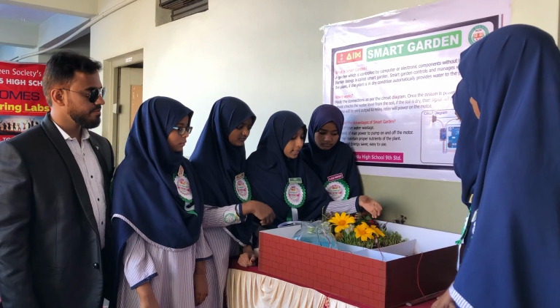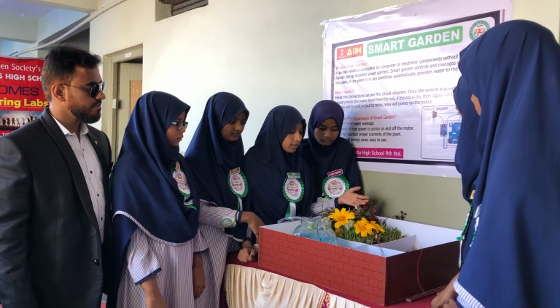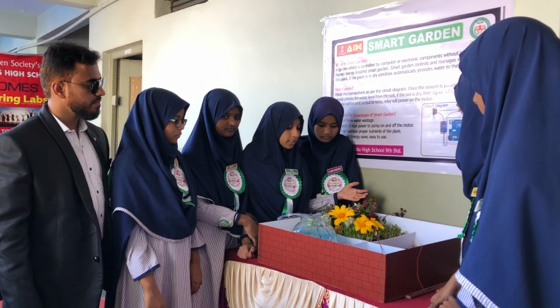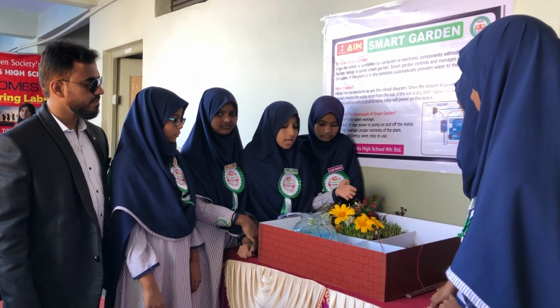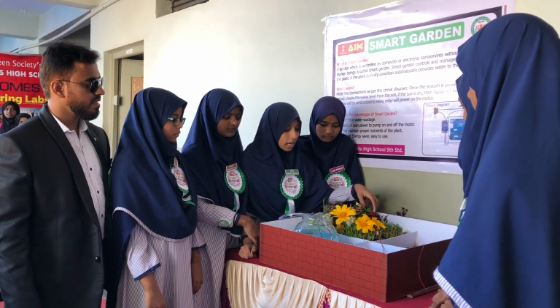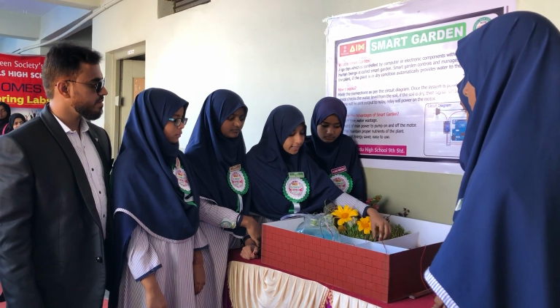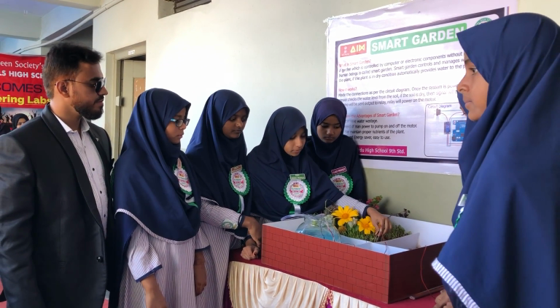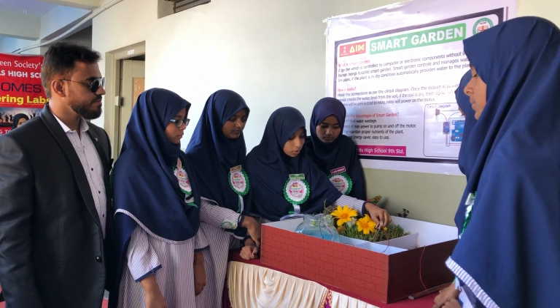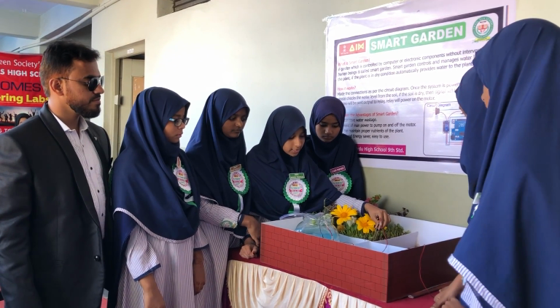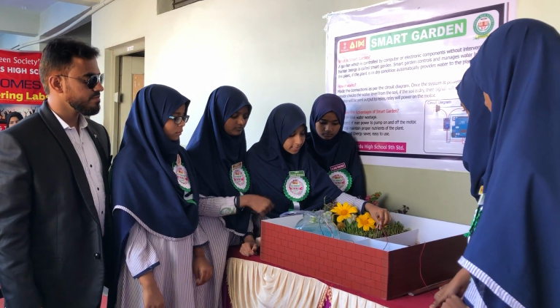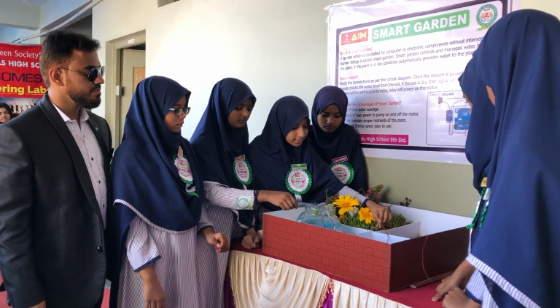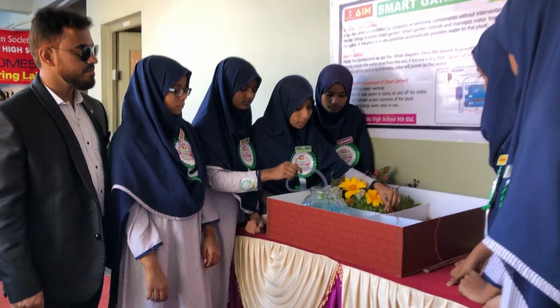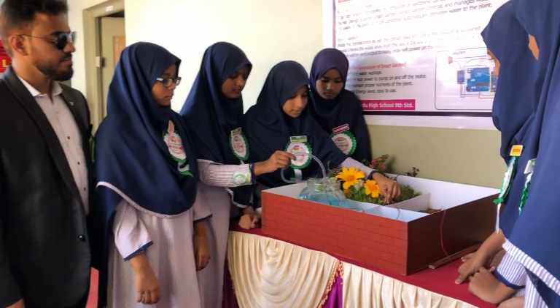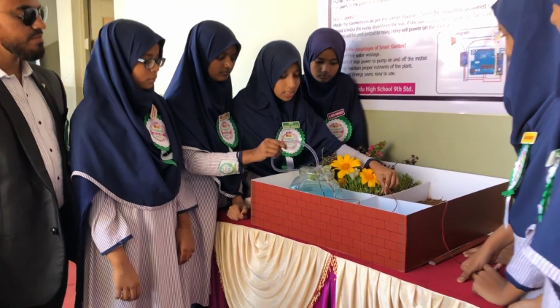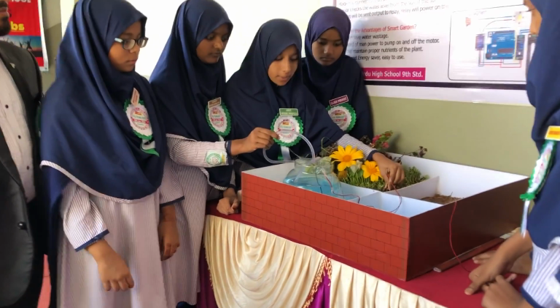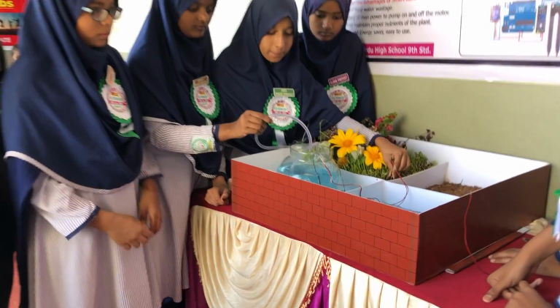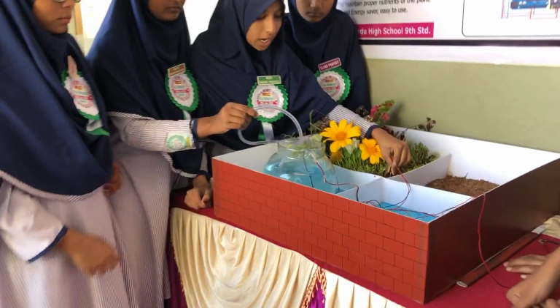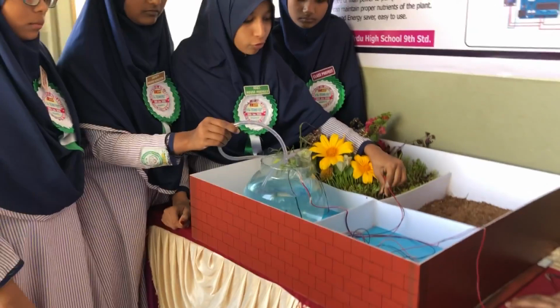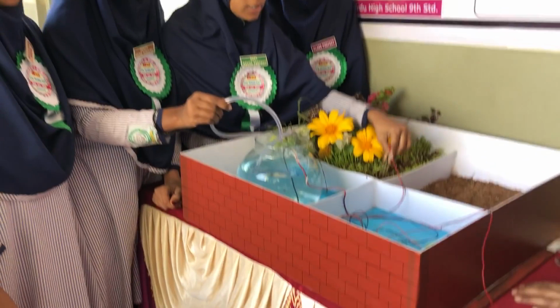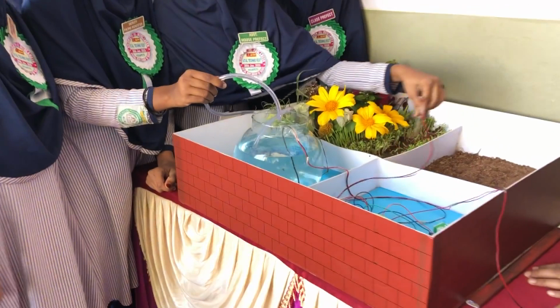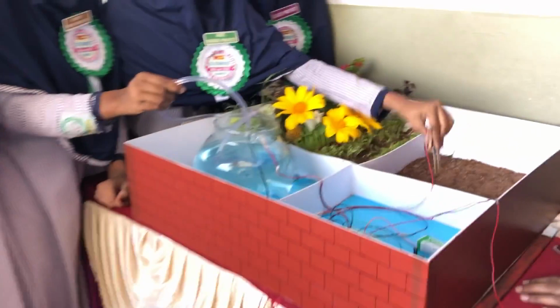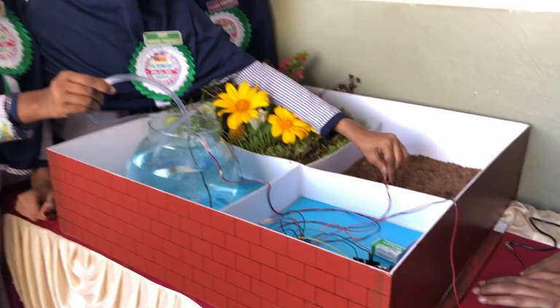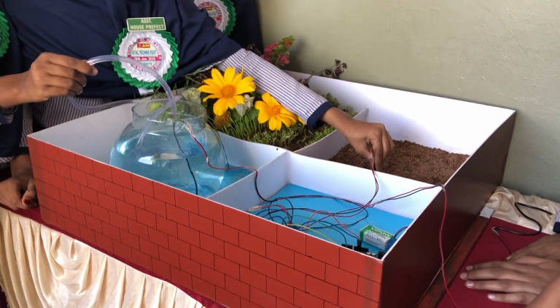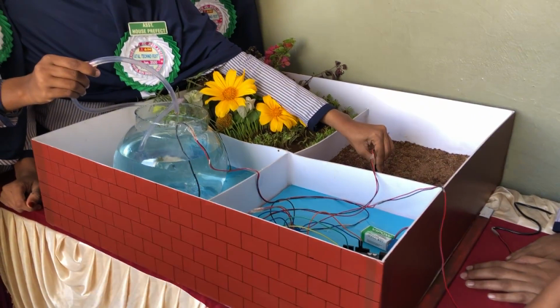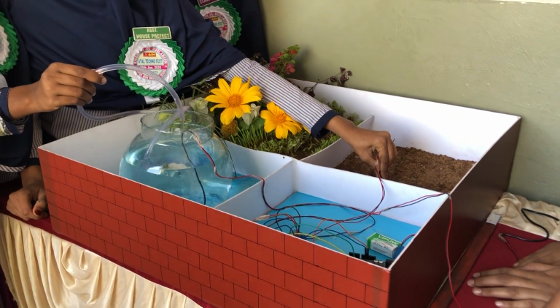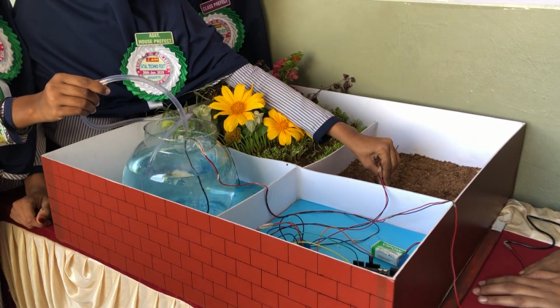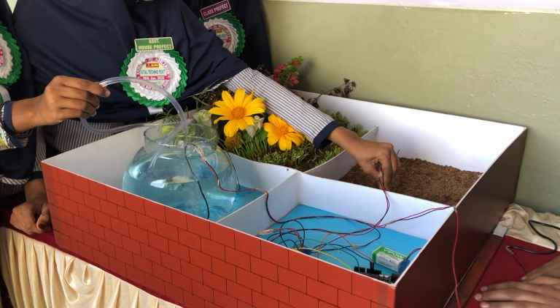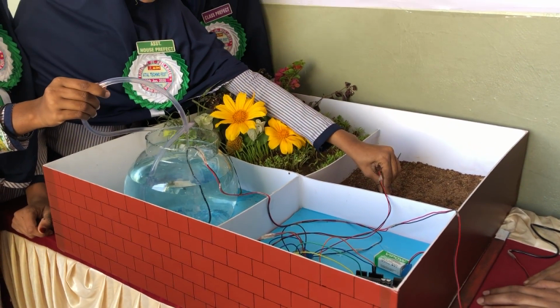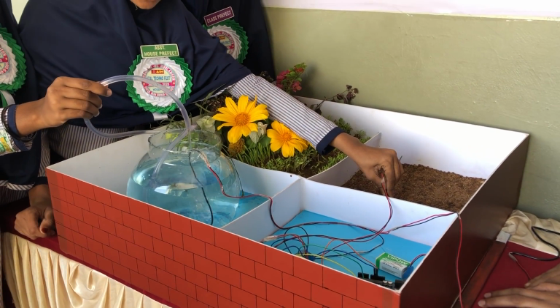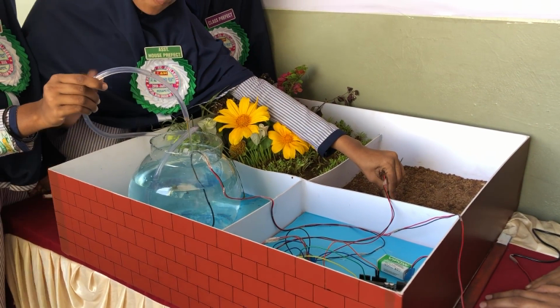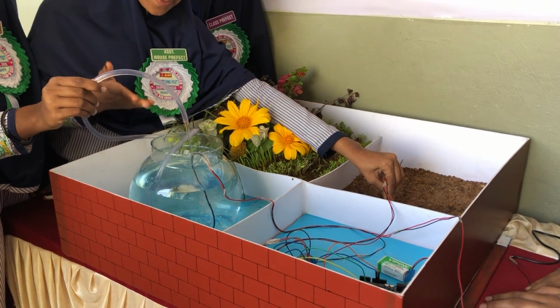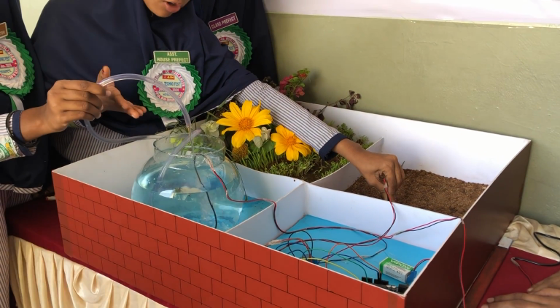It actually works. I kept the water sensor inside wet soil and the pump is out. Now I keep this inside dry soil — see, the pump is on.